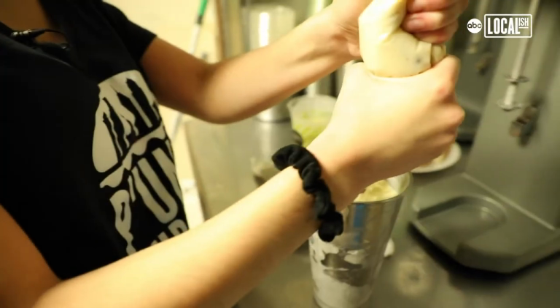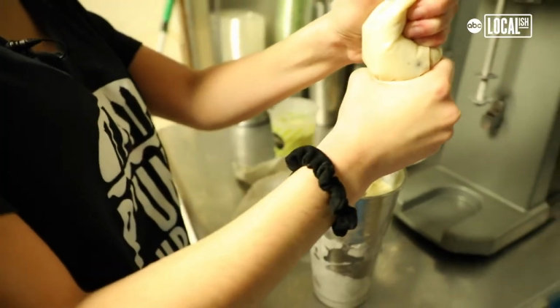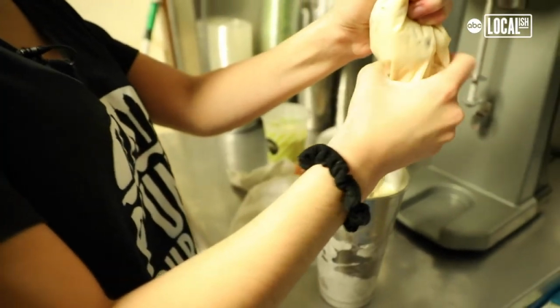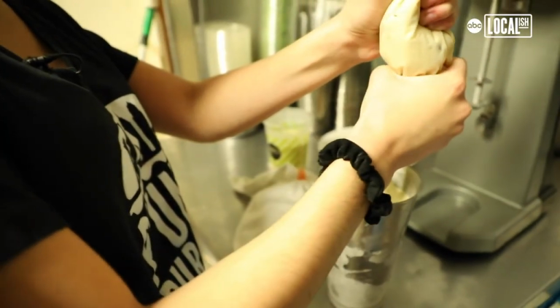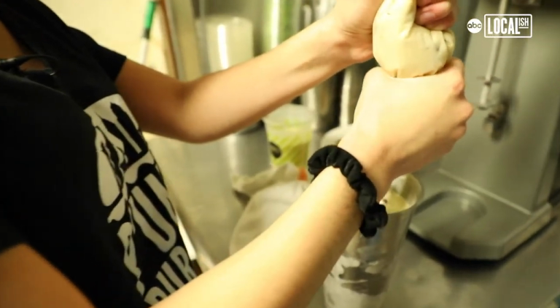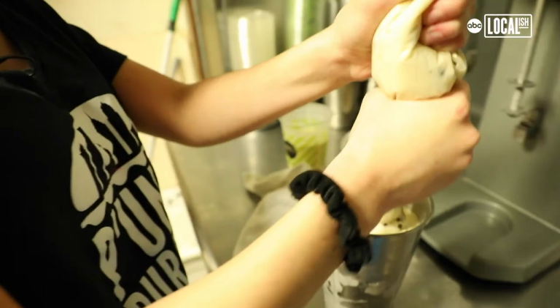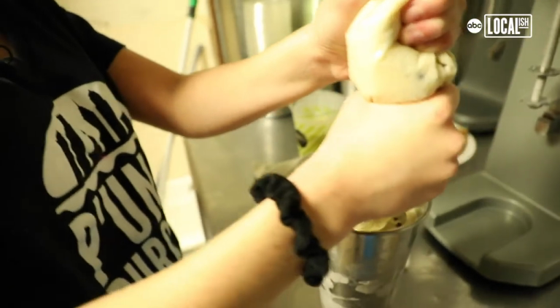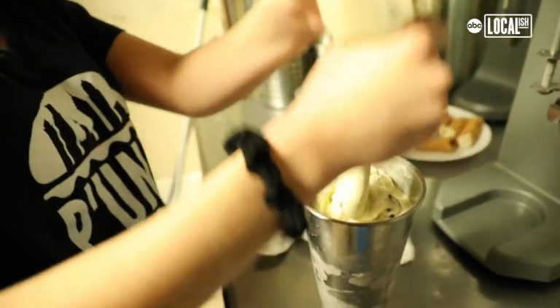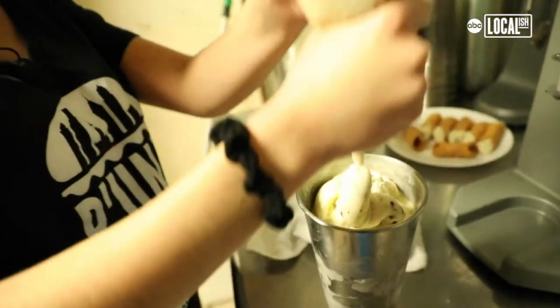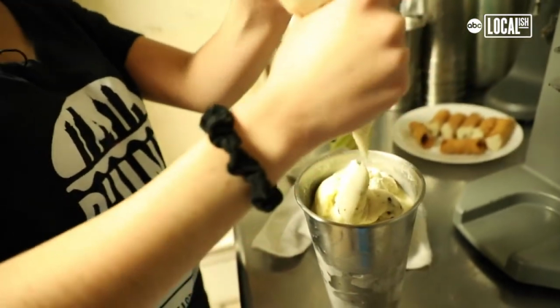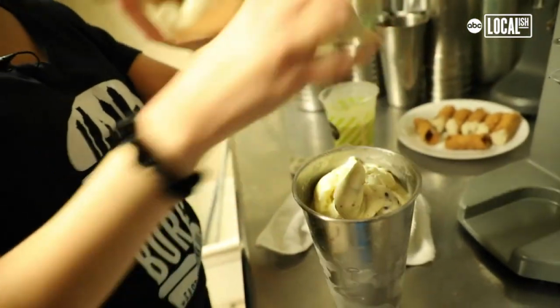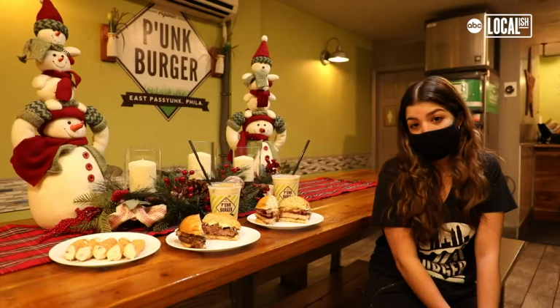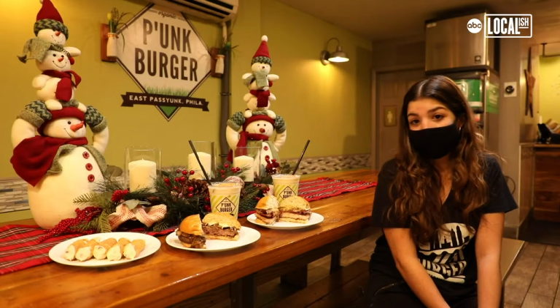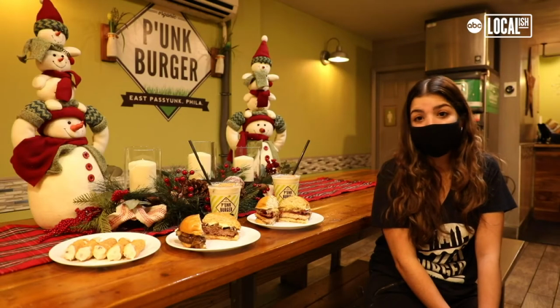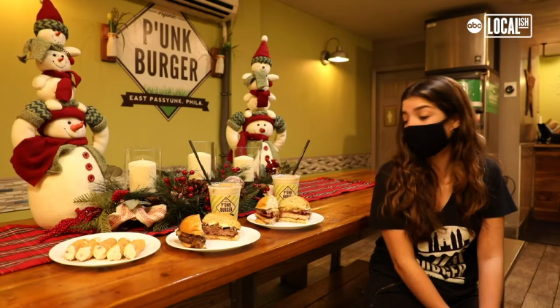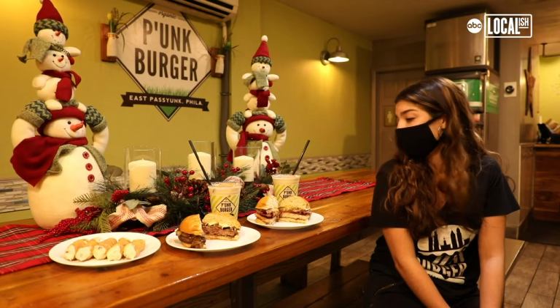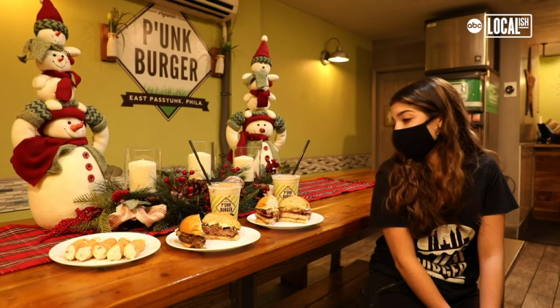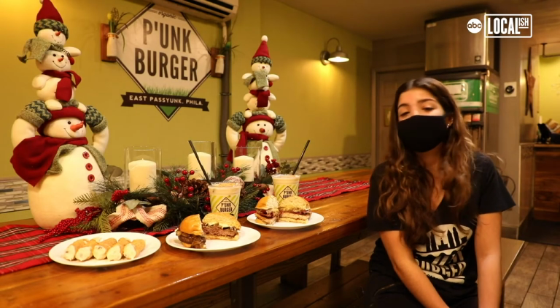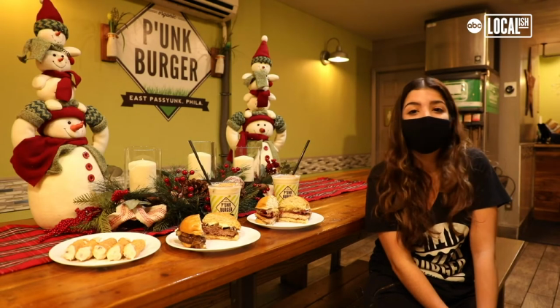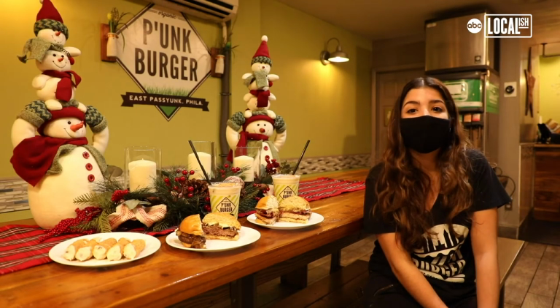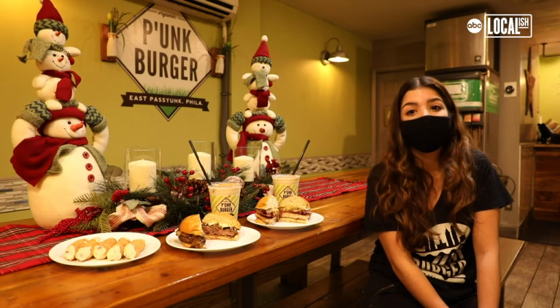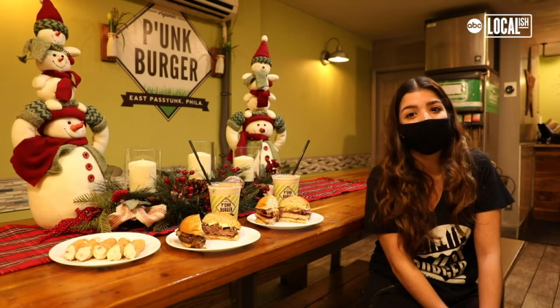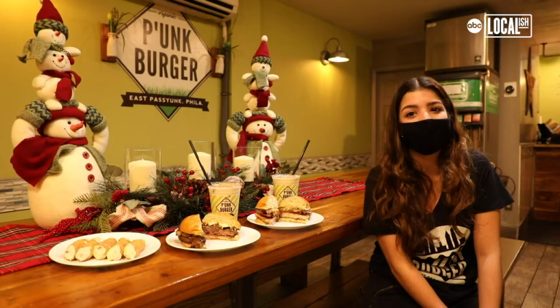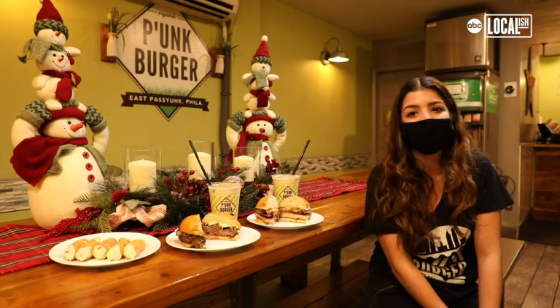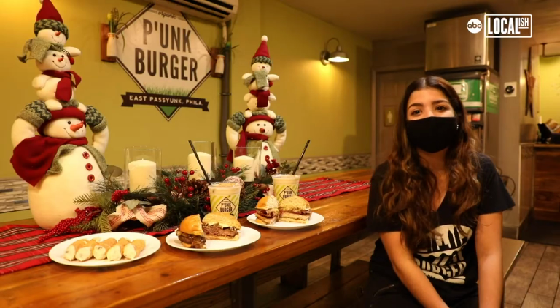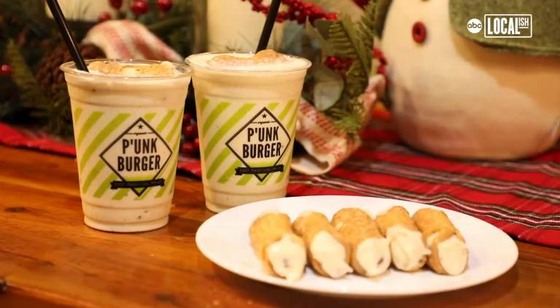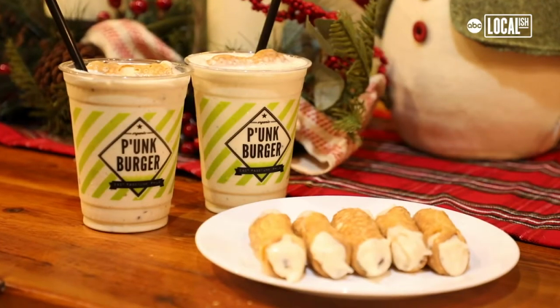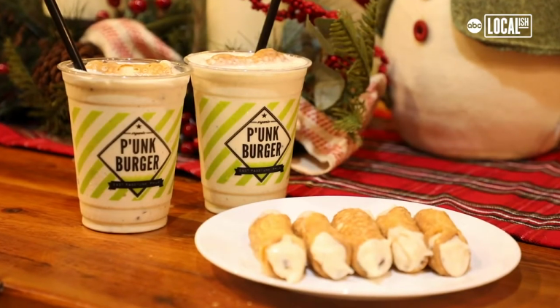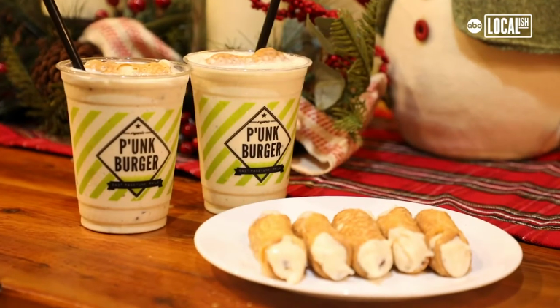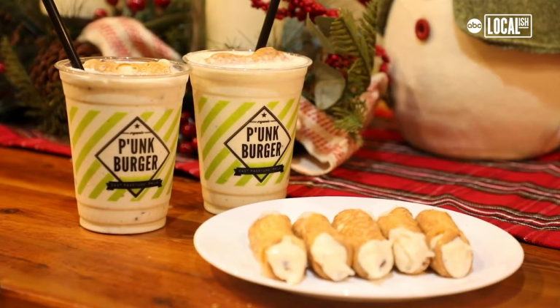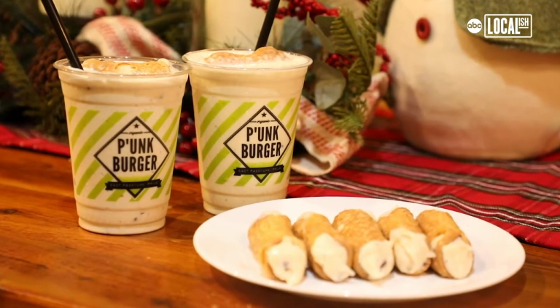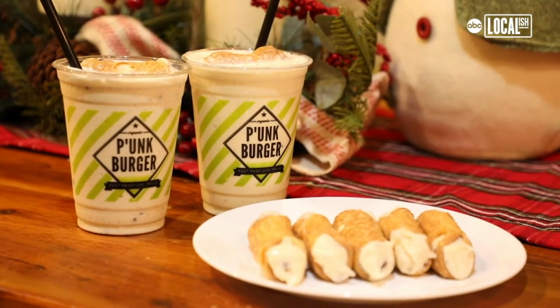Once it's a little bit blended, you add your ricotta cannoli filling. People who come in here and get it love it. People who get it know that they like eggnog already, so they usually do love the shake.